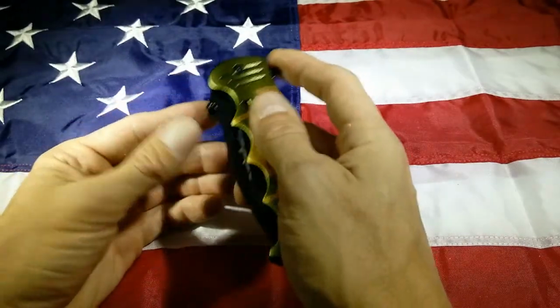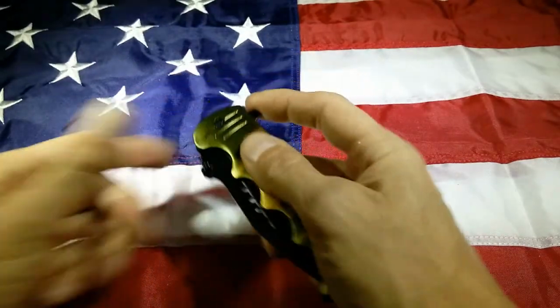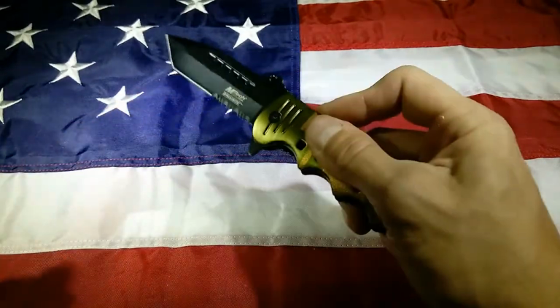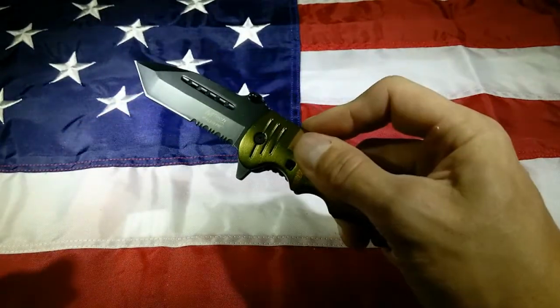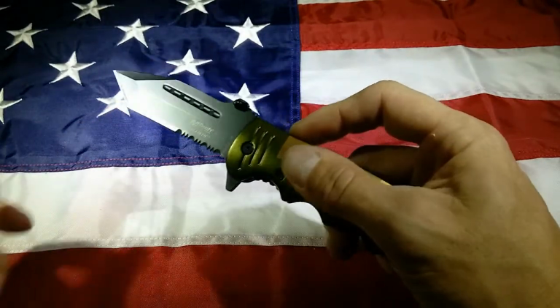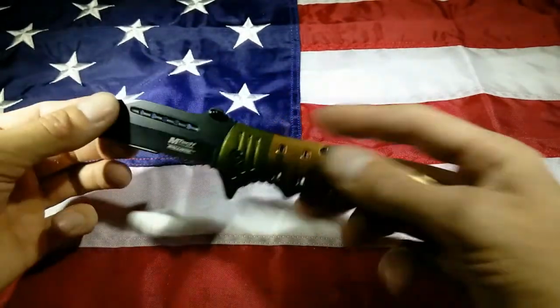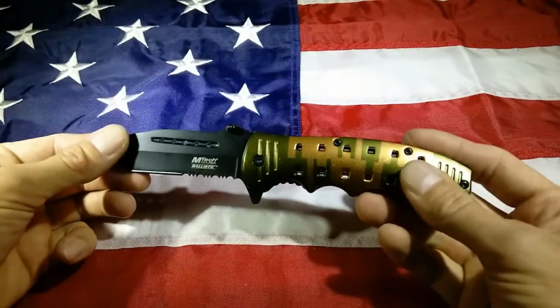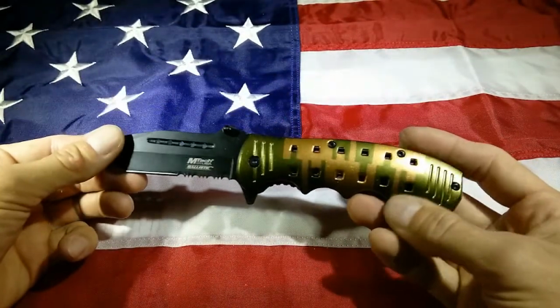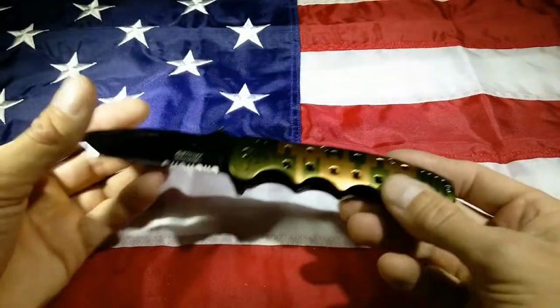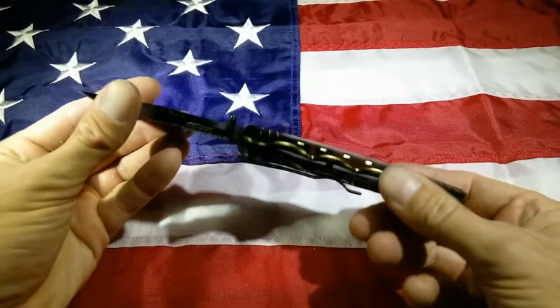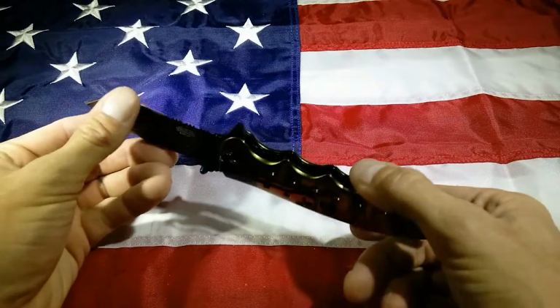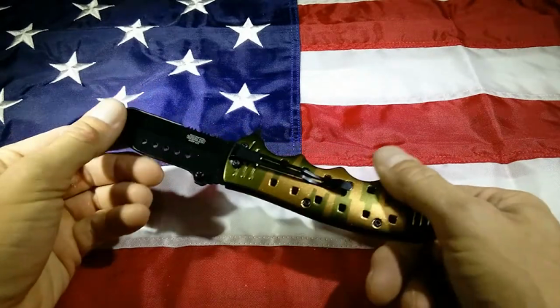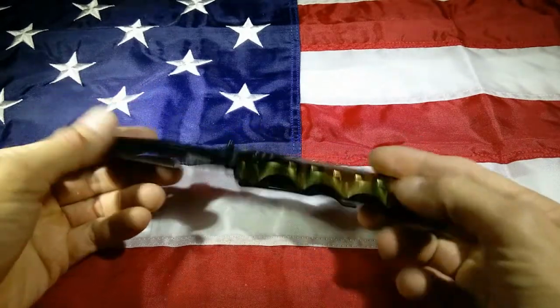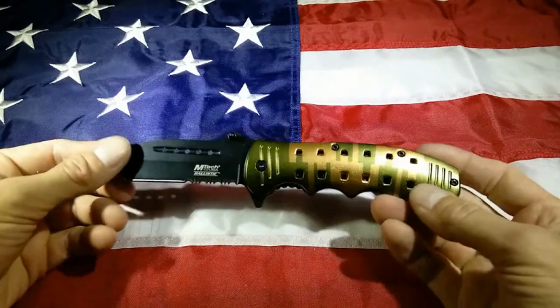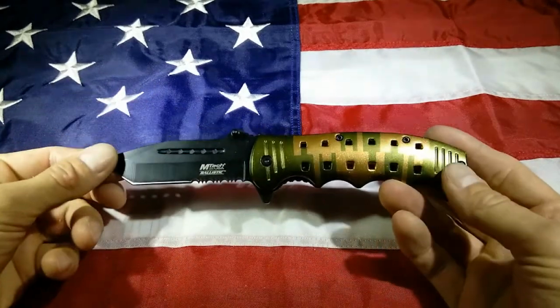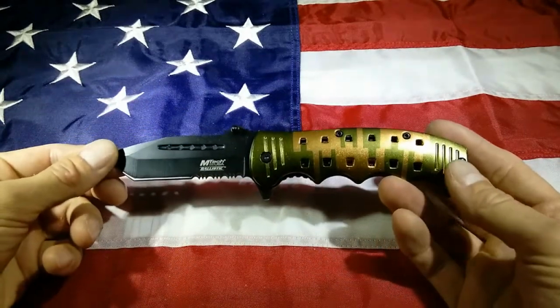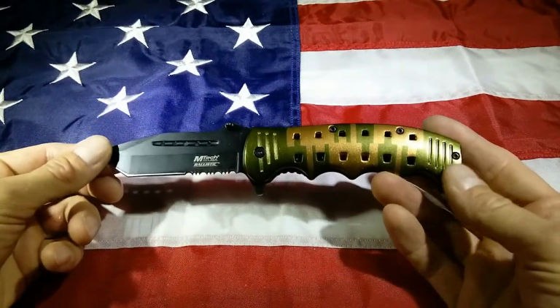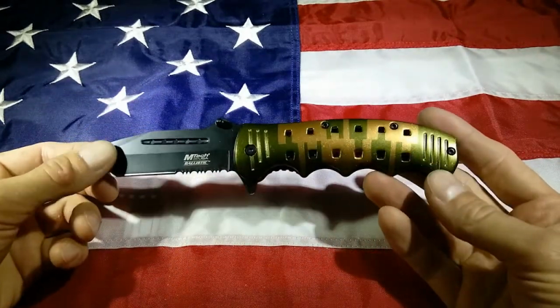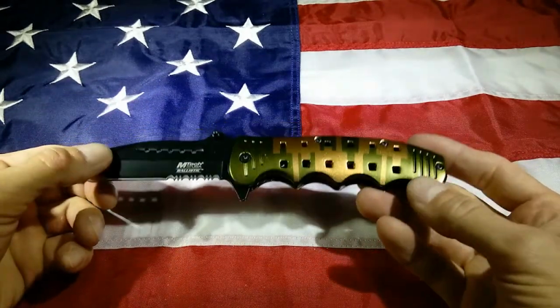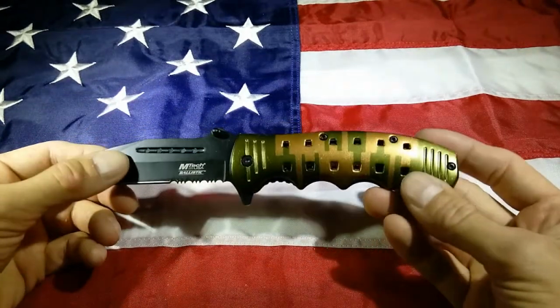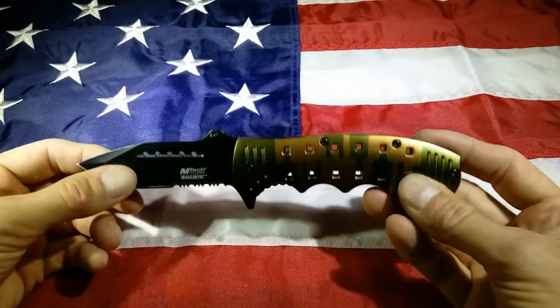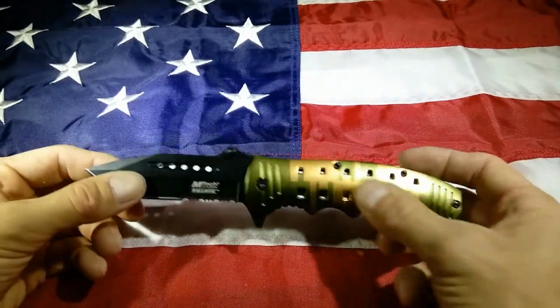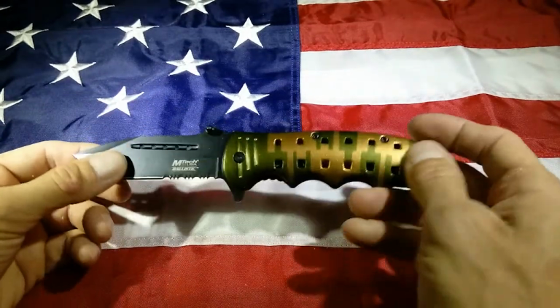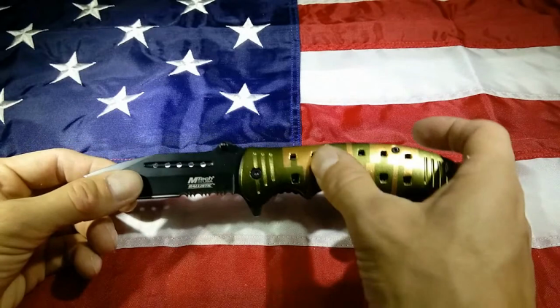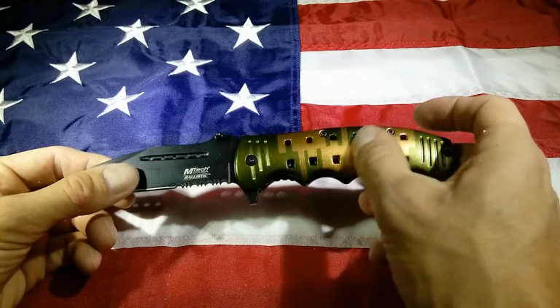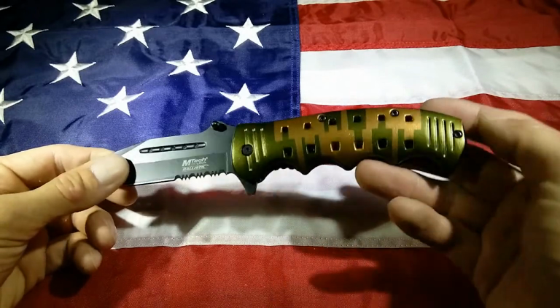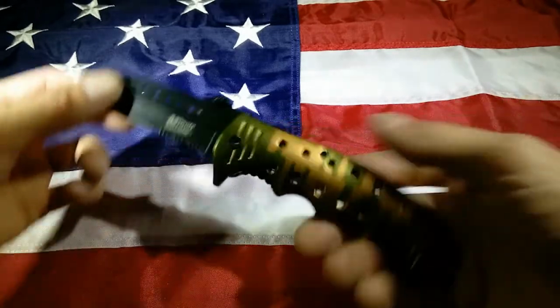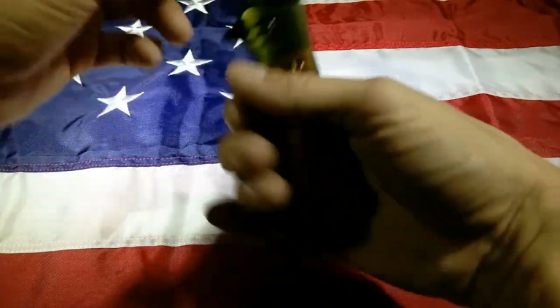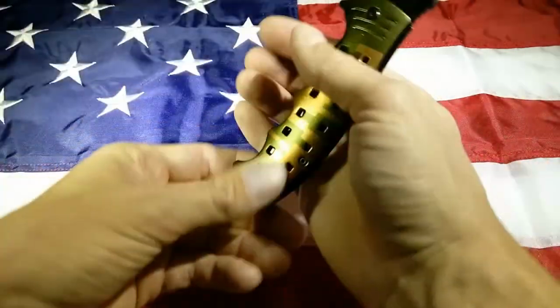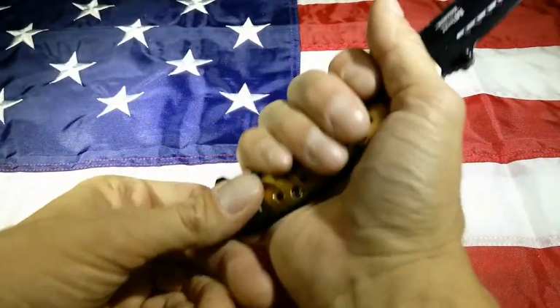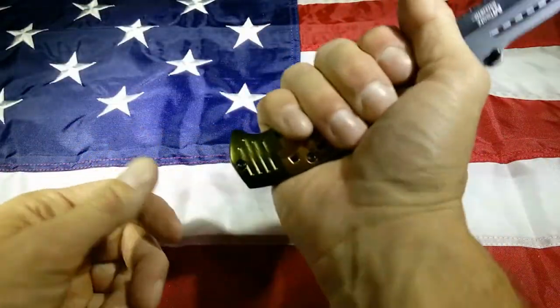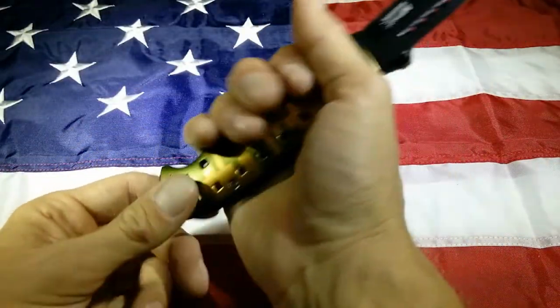This is a spring assist — pops out very nicely. This is your standard Emtek steel, so 440A. It's got kind of a neat digital design, but this handle is just massive.